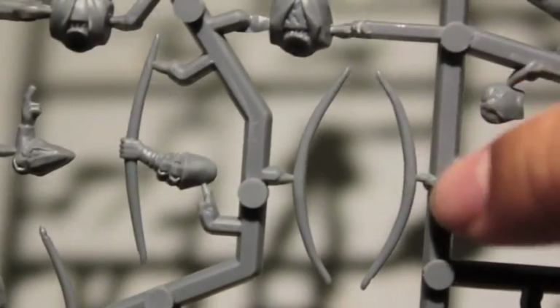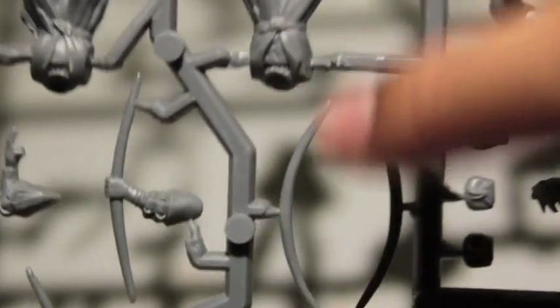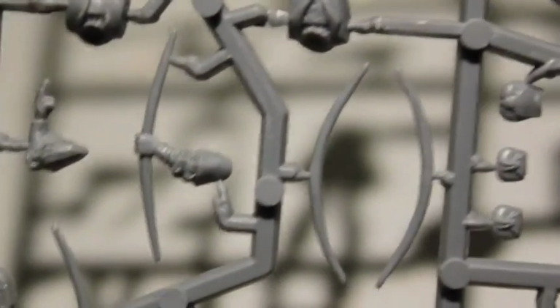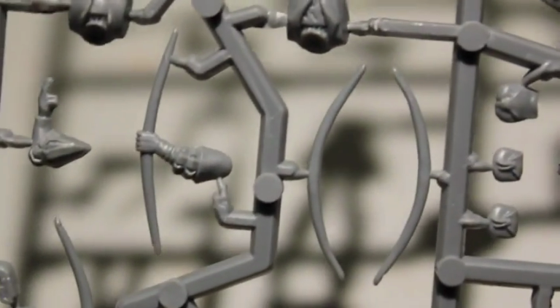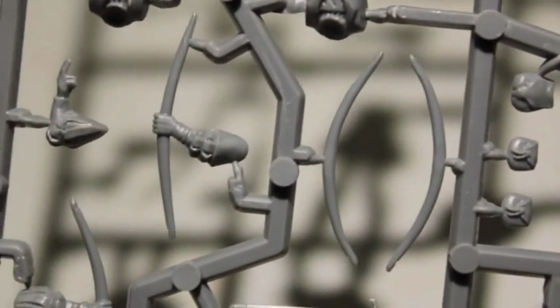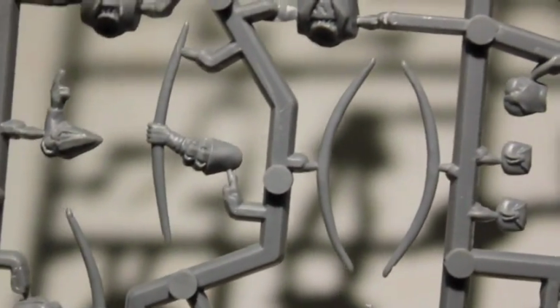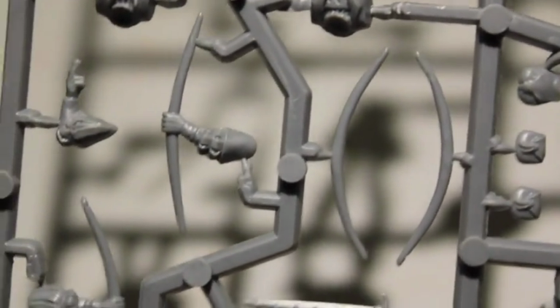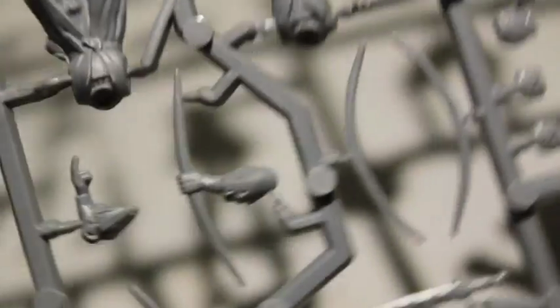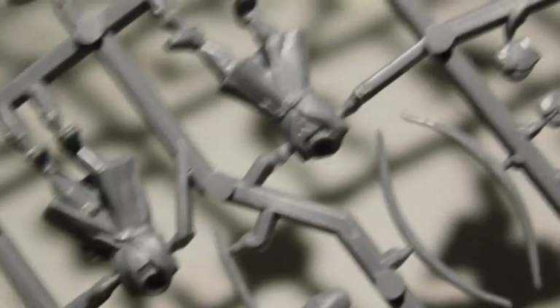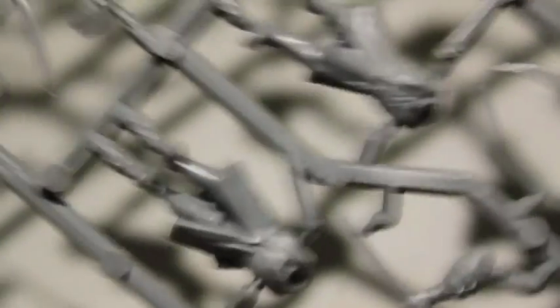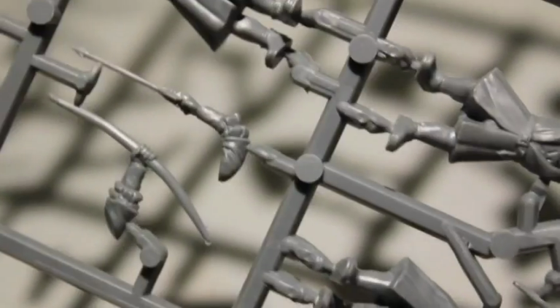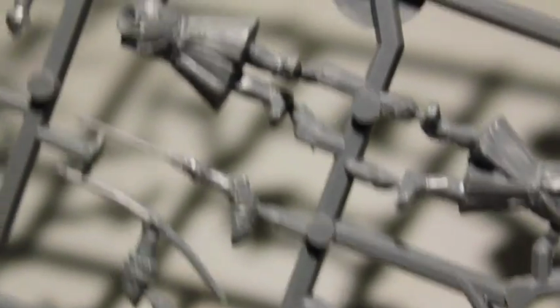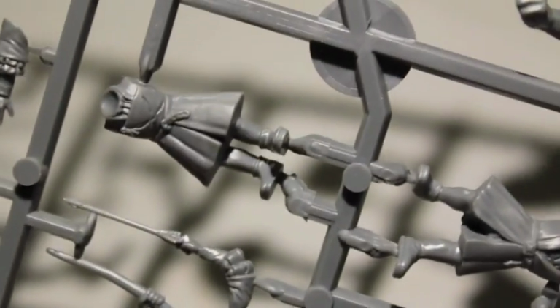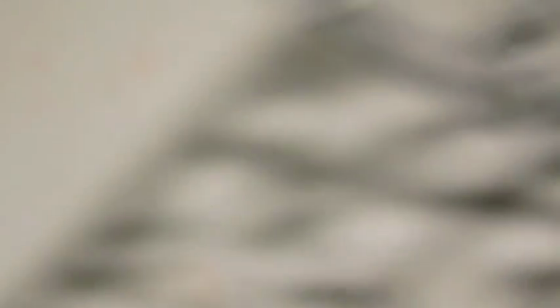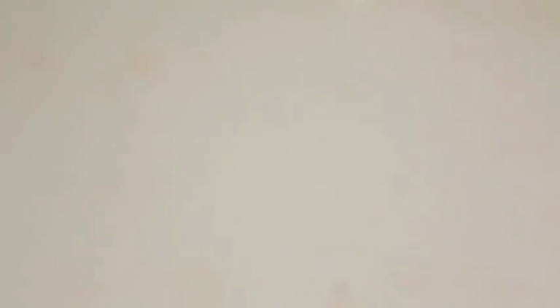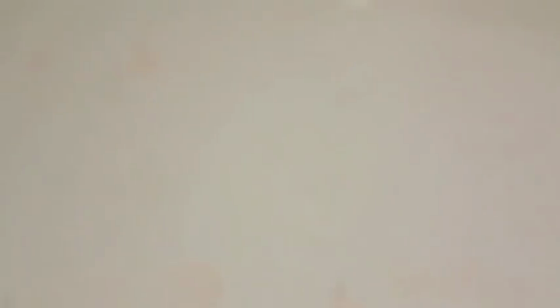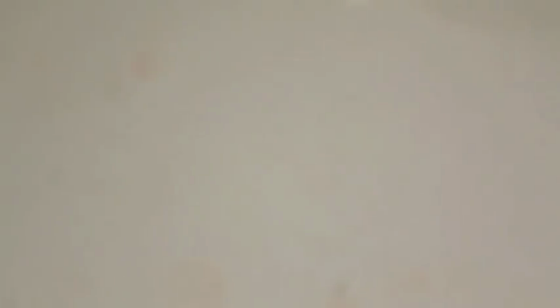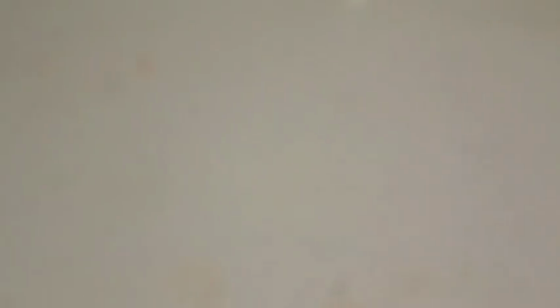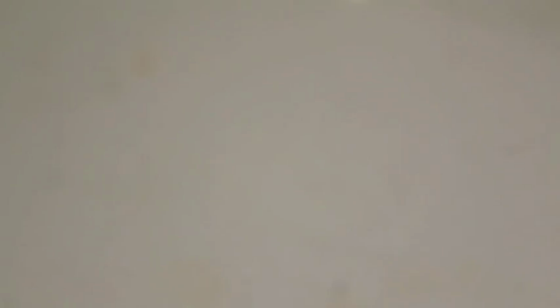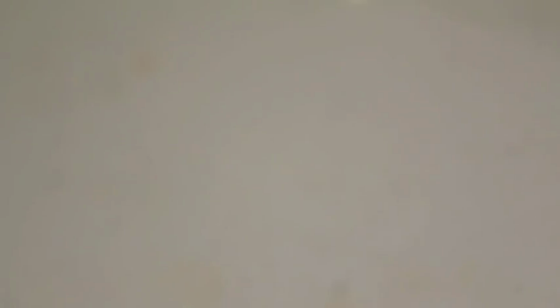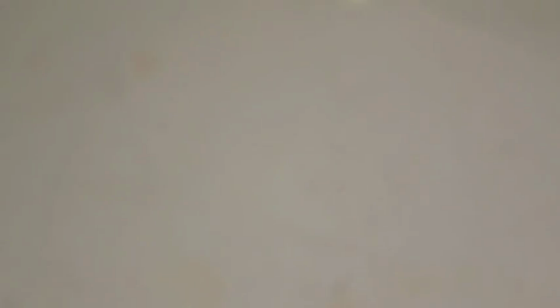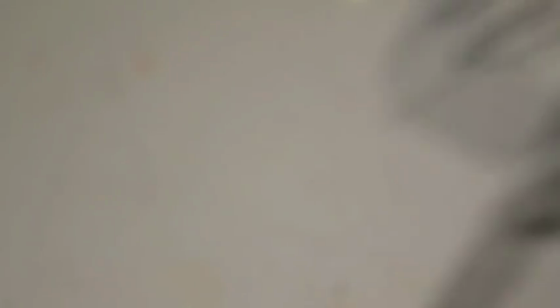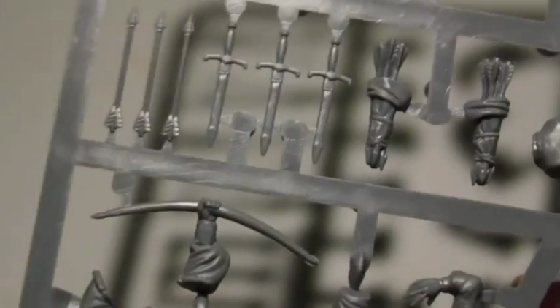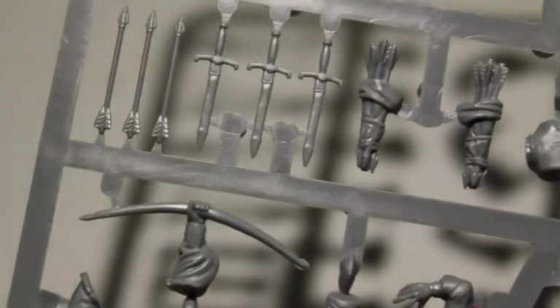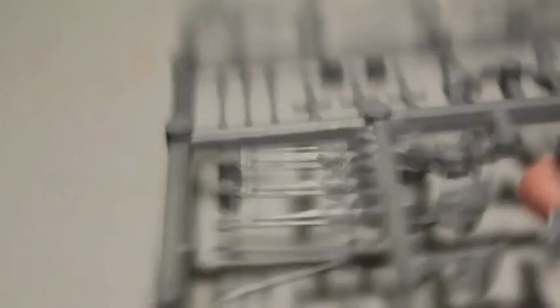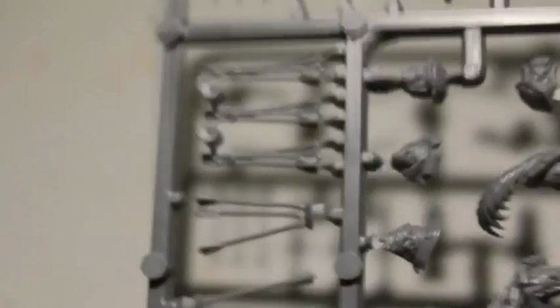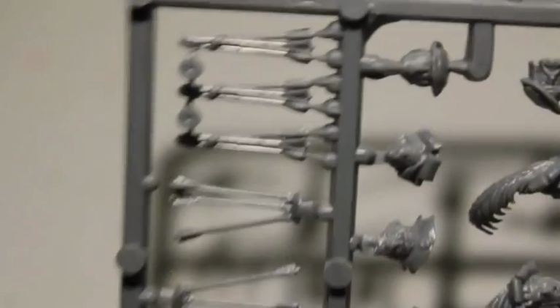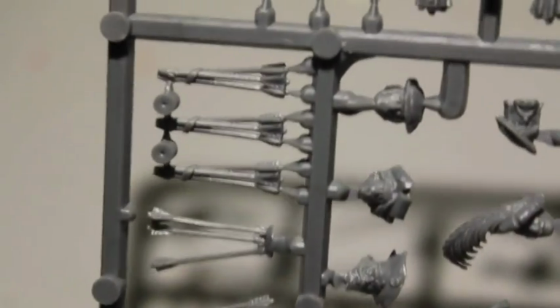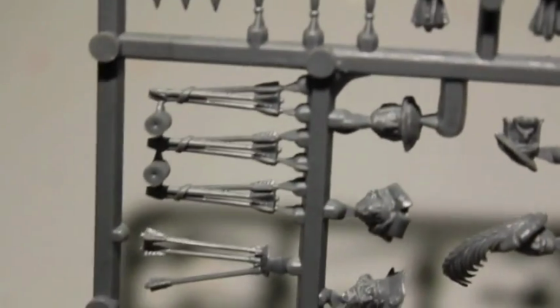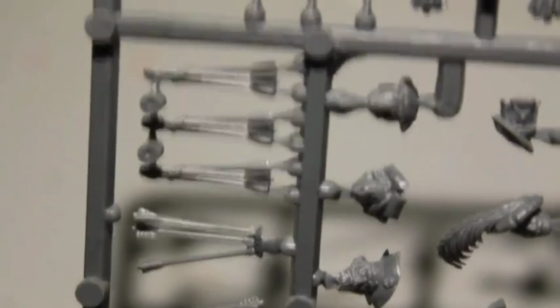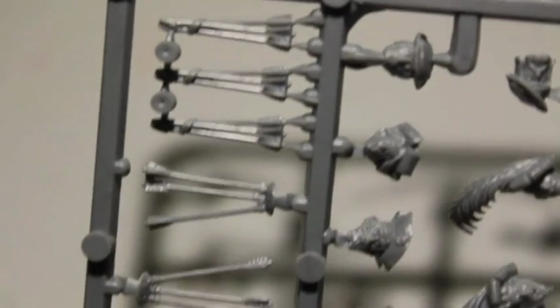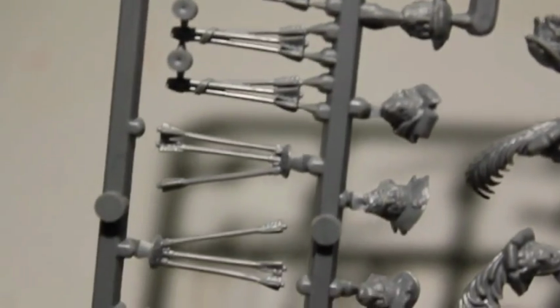Loose bows, which I've never seen before, but that might be cool. You could have one slung on one of their backs or something. So that's interesting. I'm glad they included that in the kit.